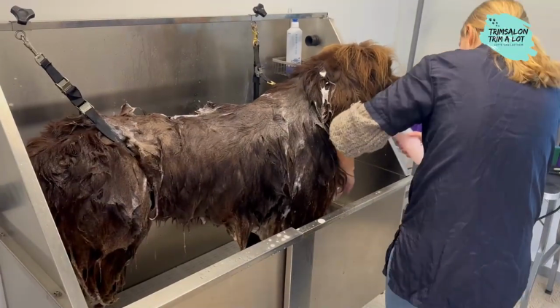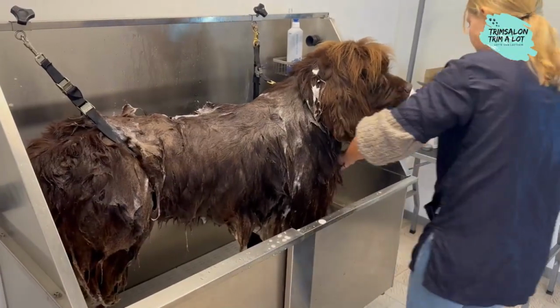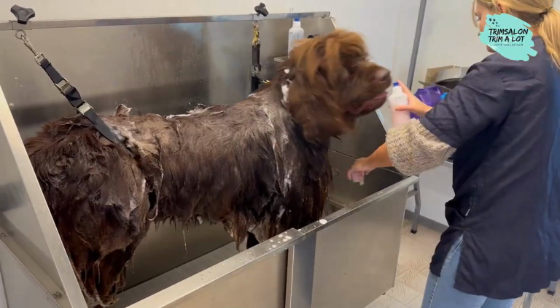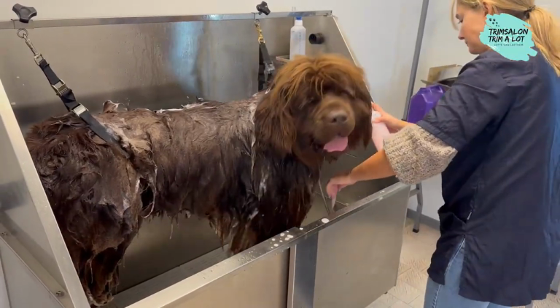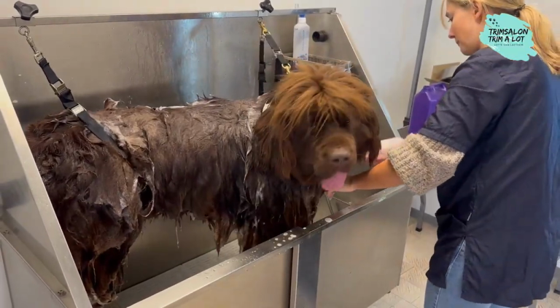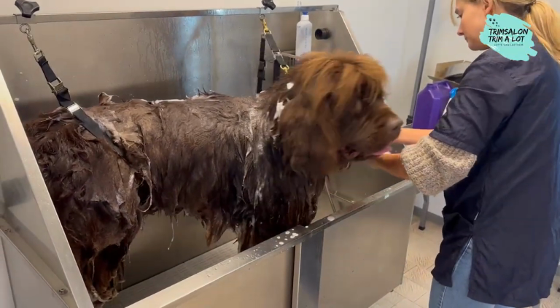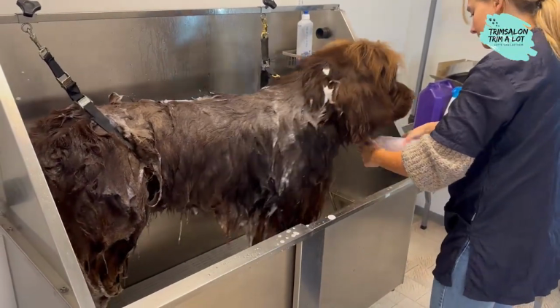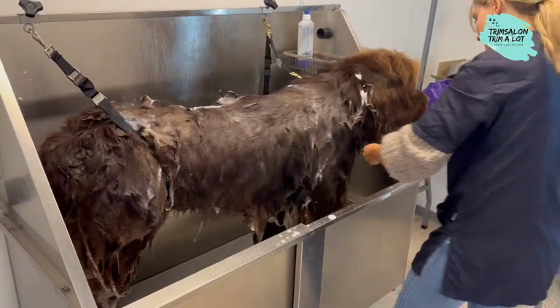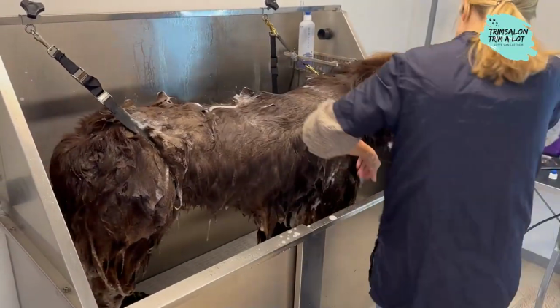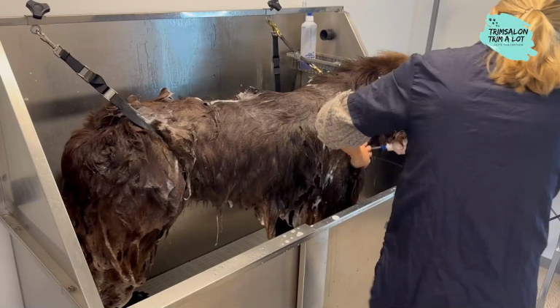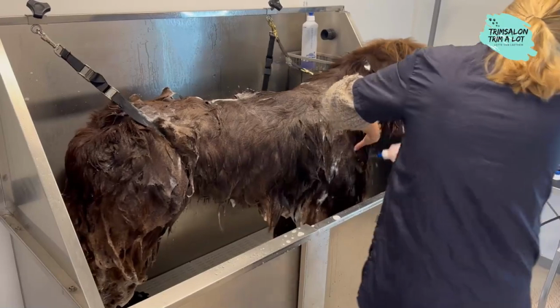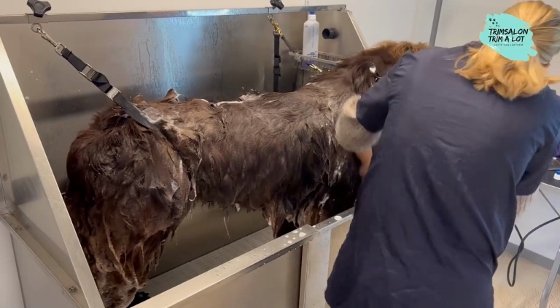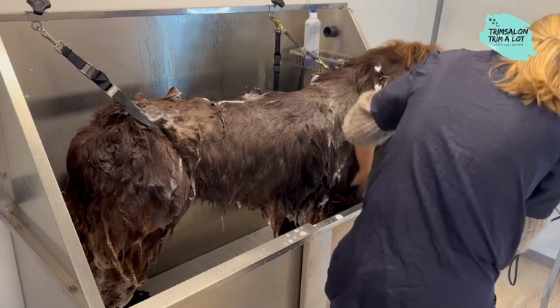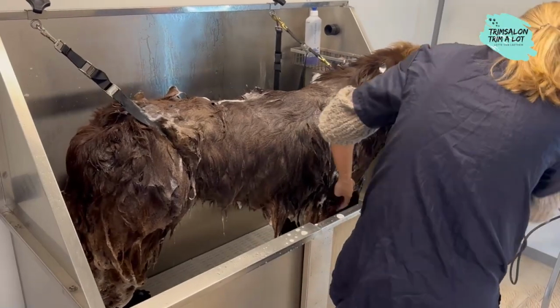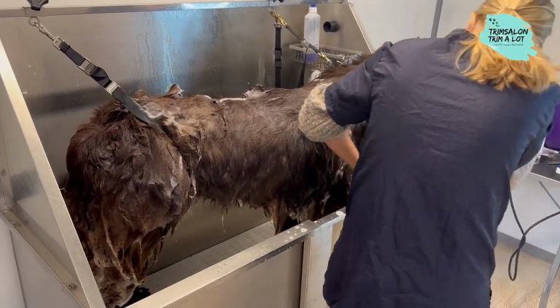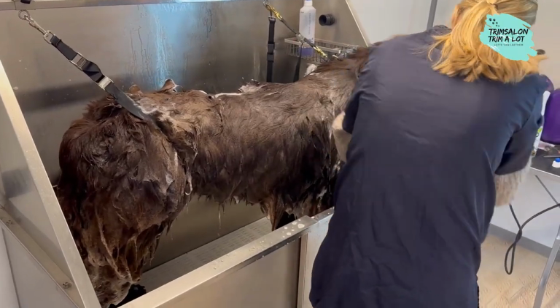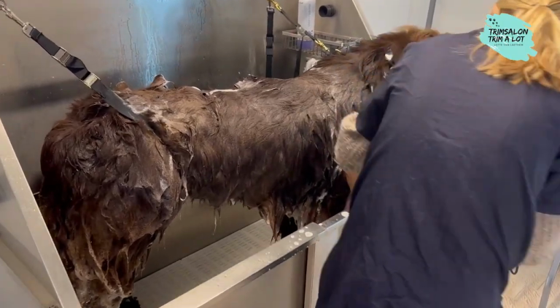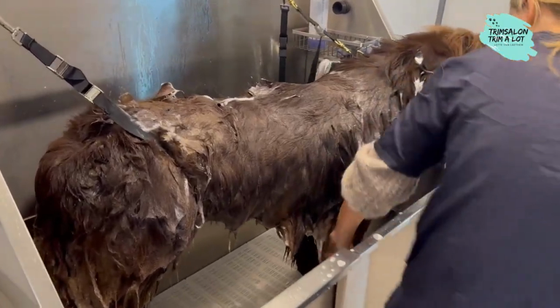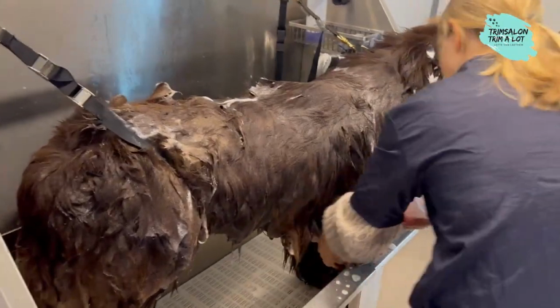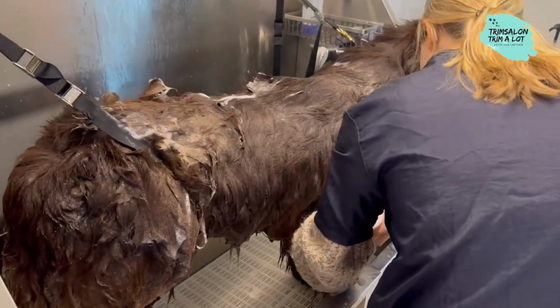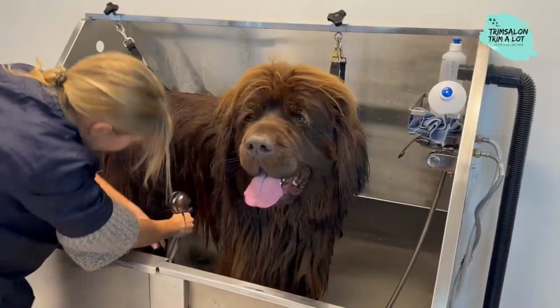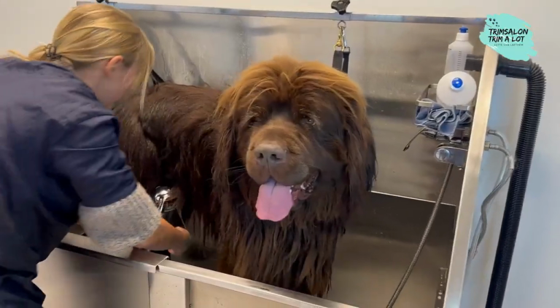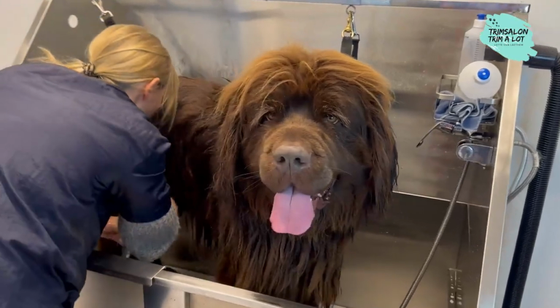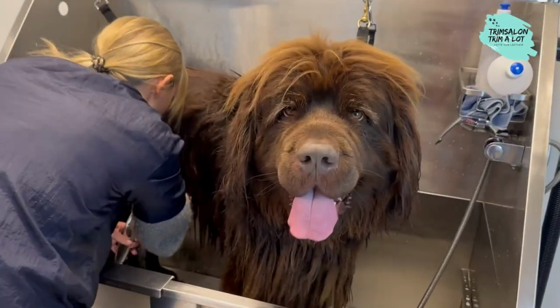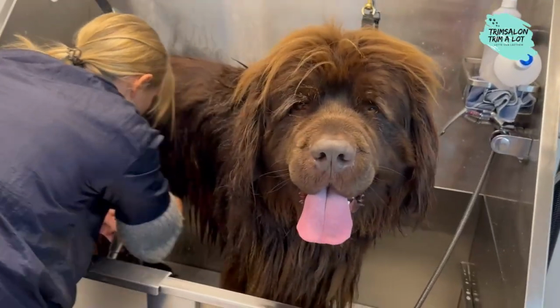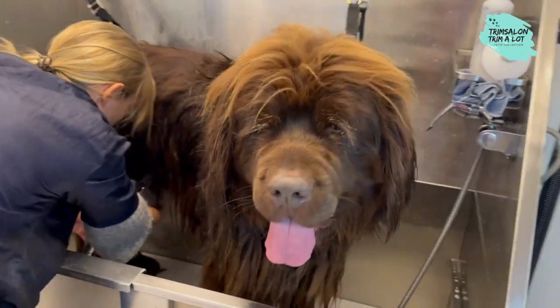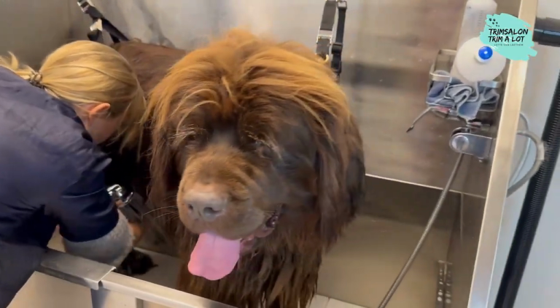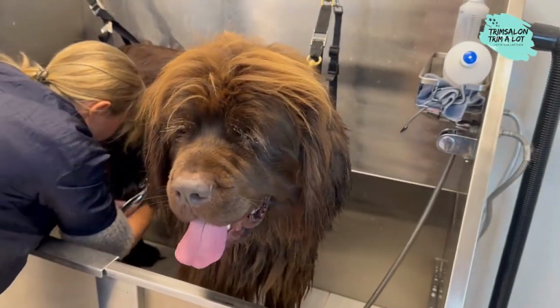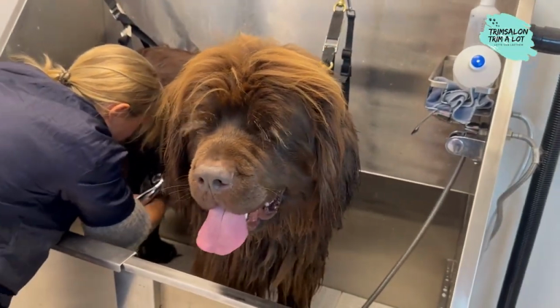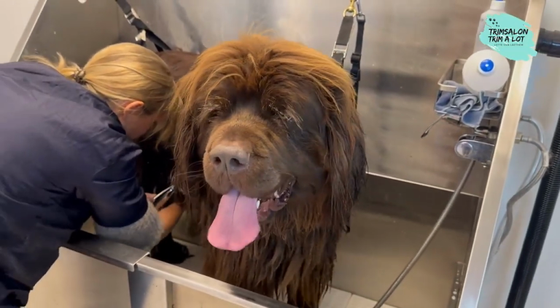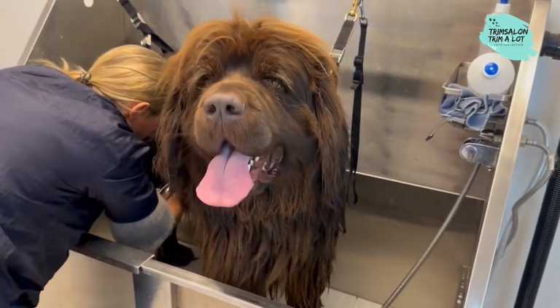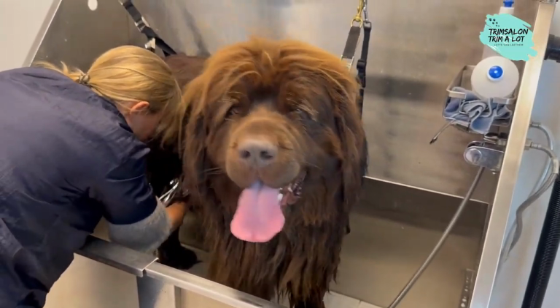That's why Newfoundlands are sought-after water and rescue dogs. In addition, Newfoundland is extremely affectionate and needs love. He is a teddy bear who attaches himself to his people and wants to be with them everywhere.